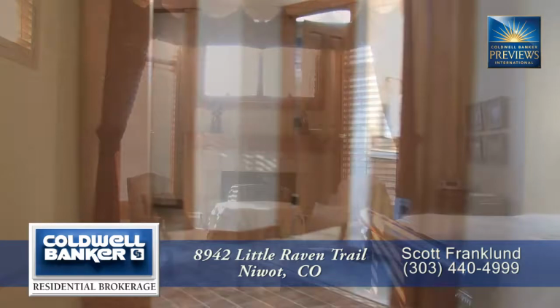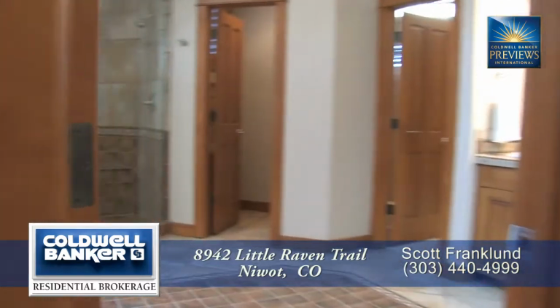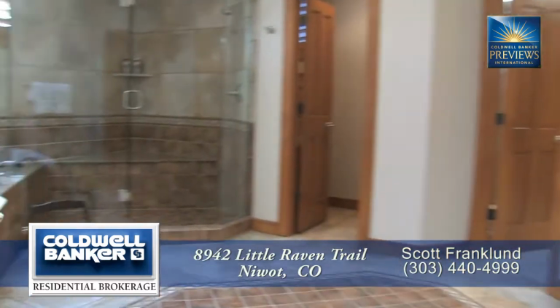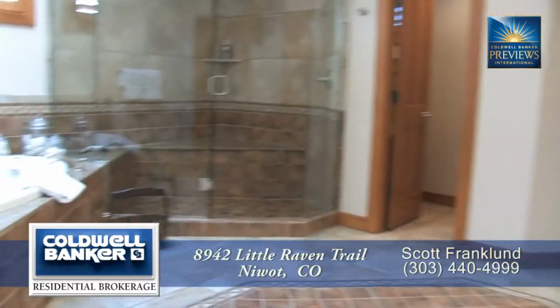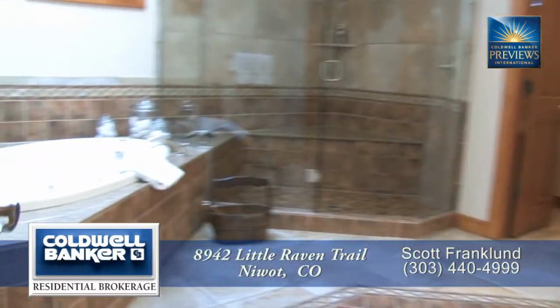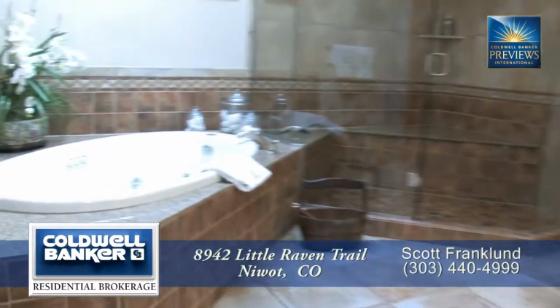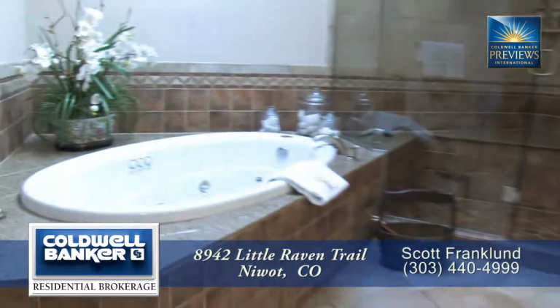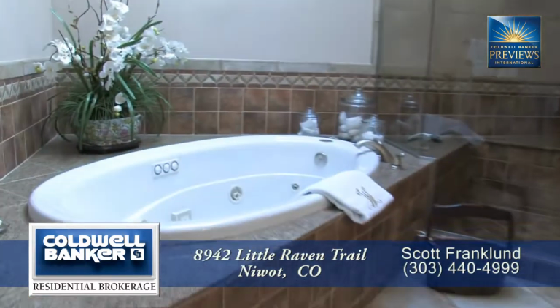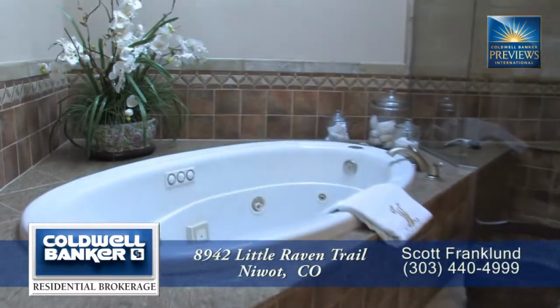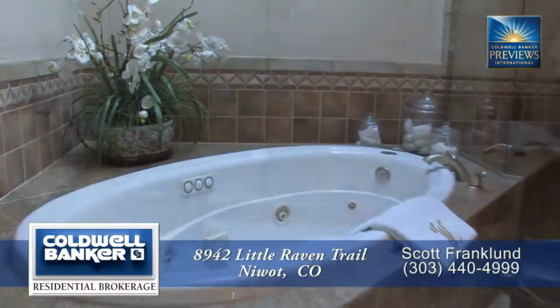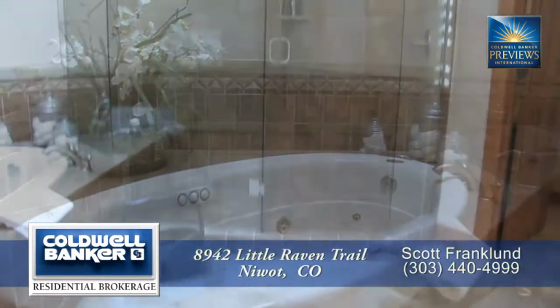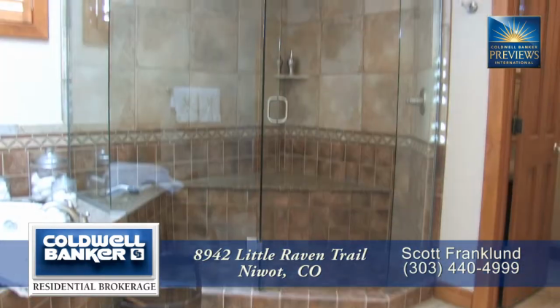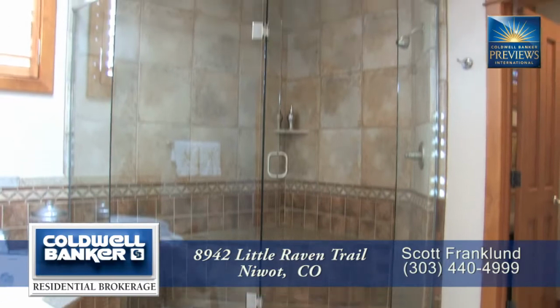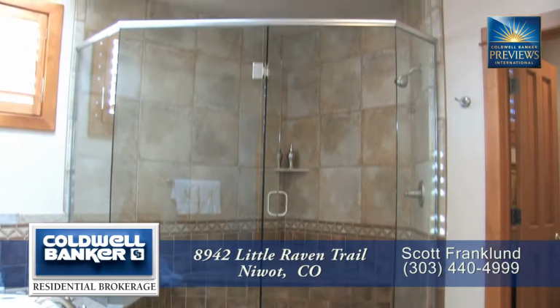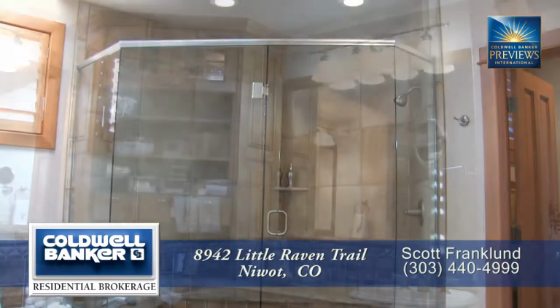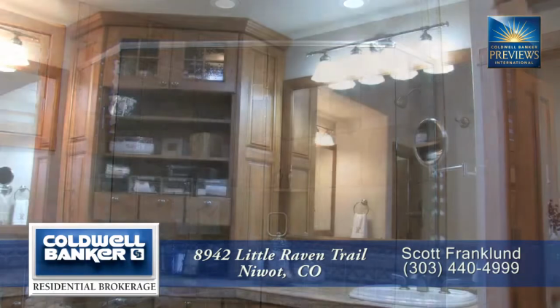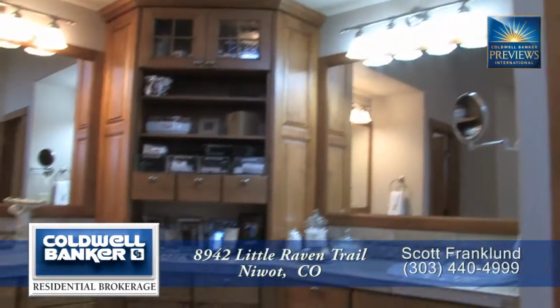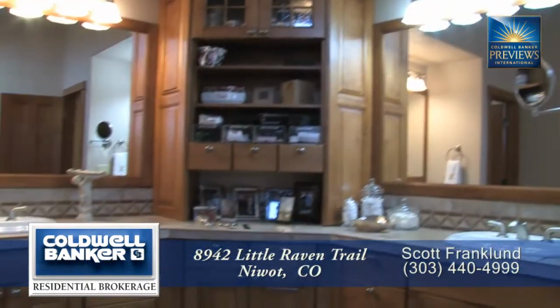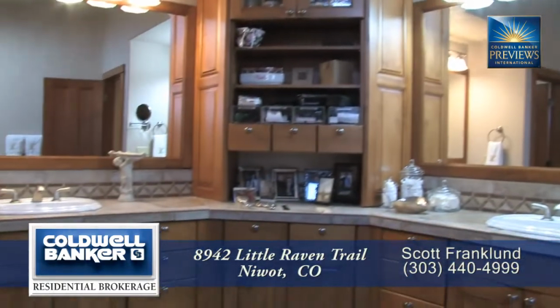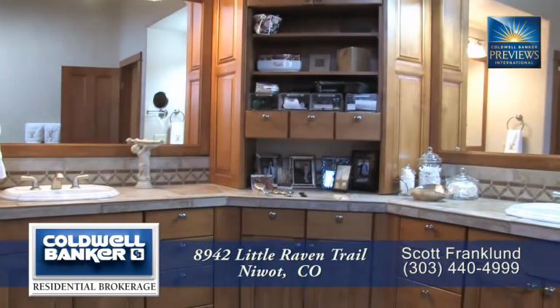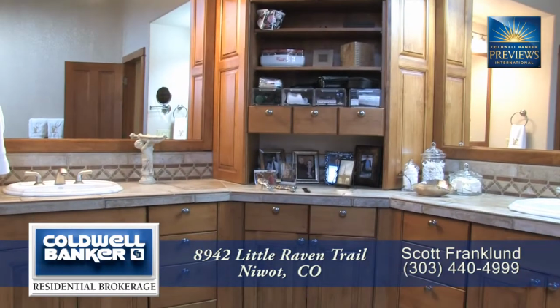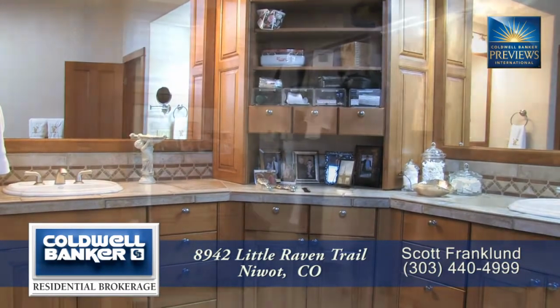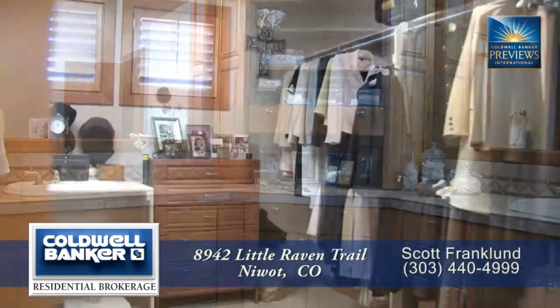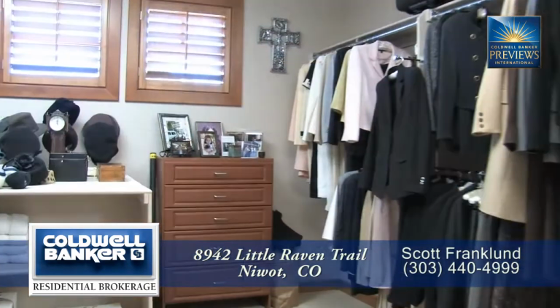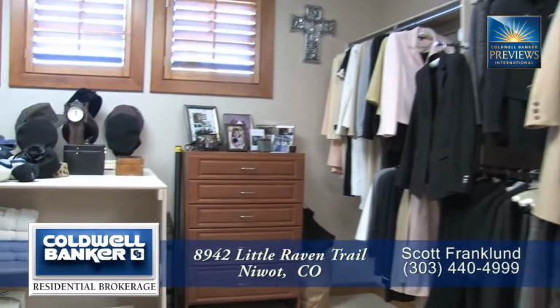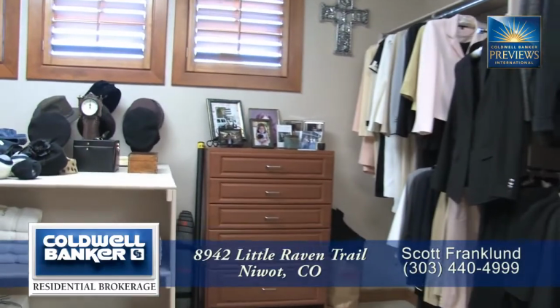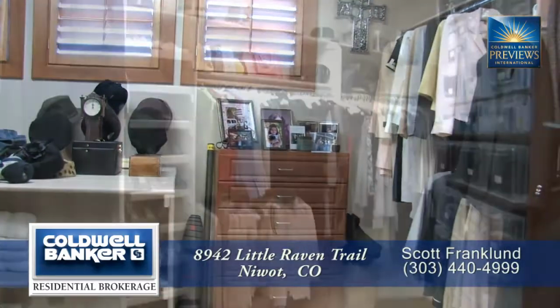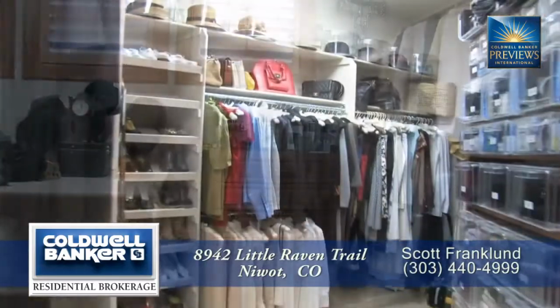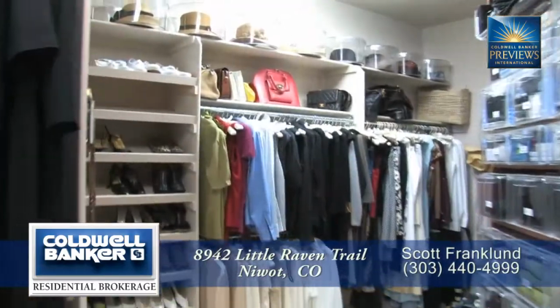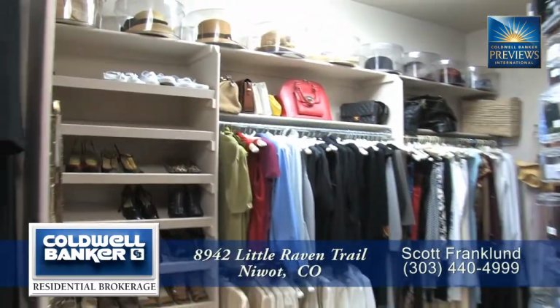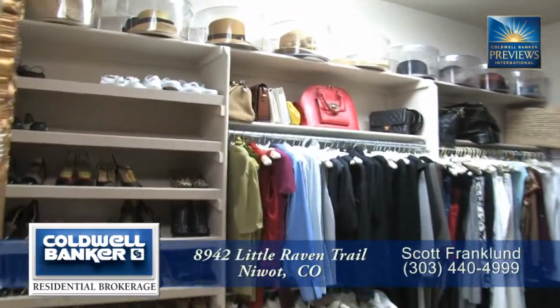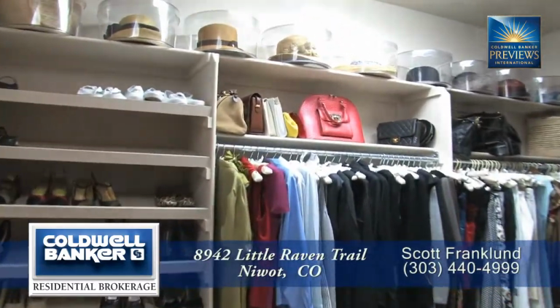The five-piece master bath features a large jacuzzi jetted tub, an oversized glass-enclosed shower, and dual sinks in separate vanities. There's so much space in the master closet that you may need to expand your wardrobe.